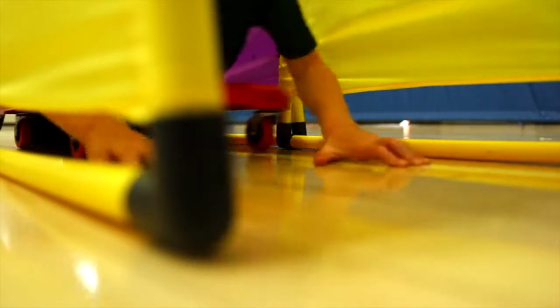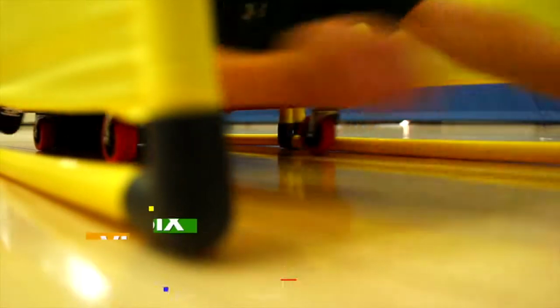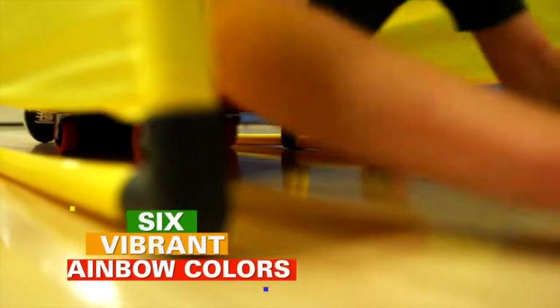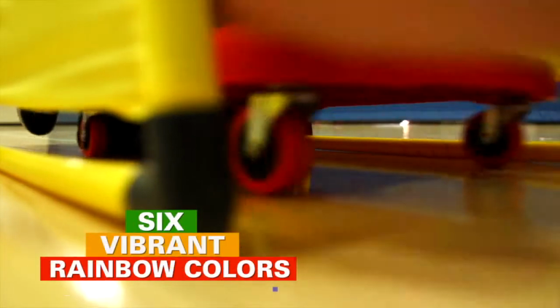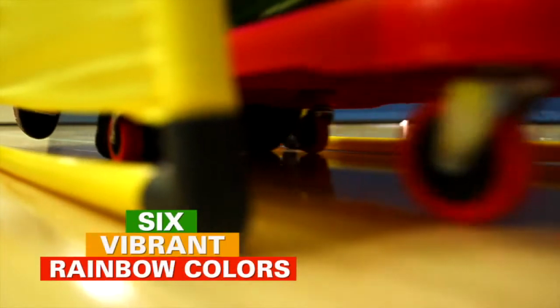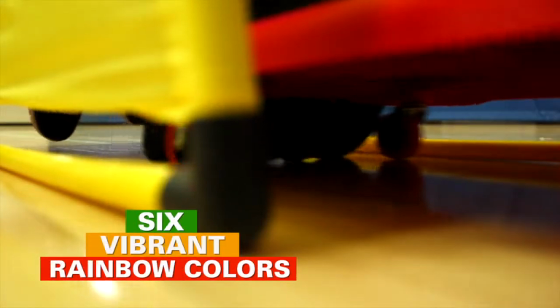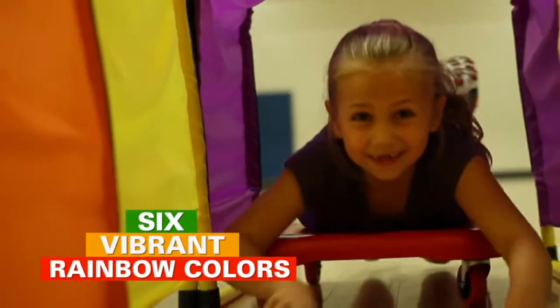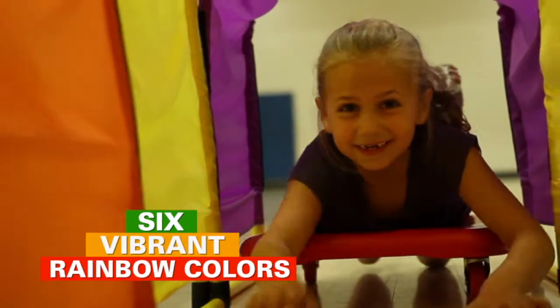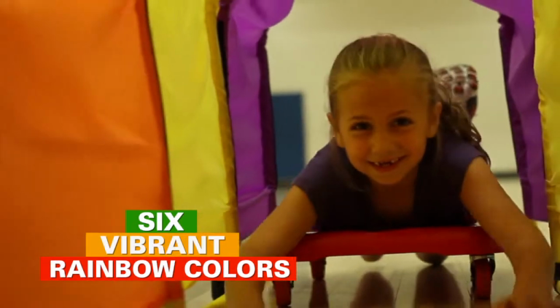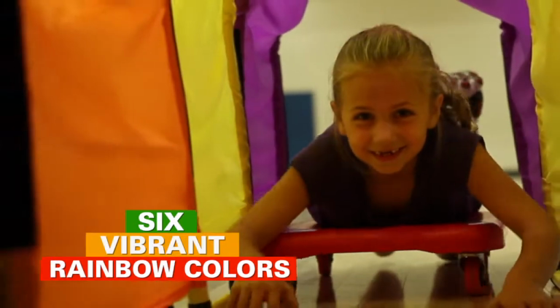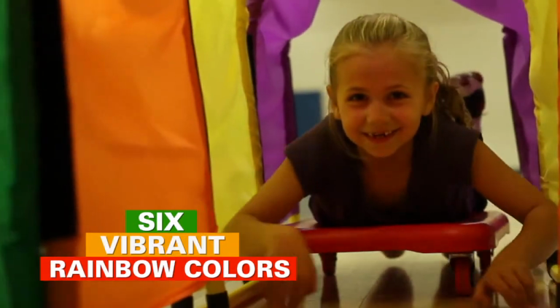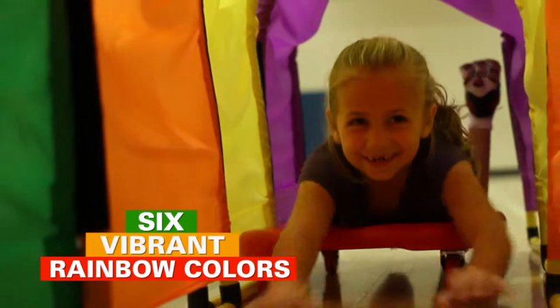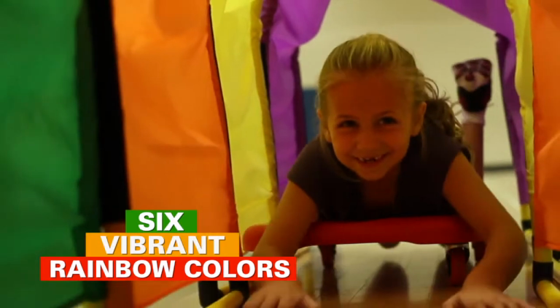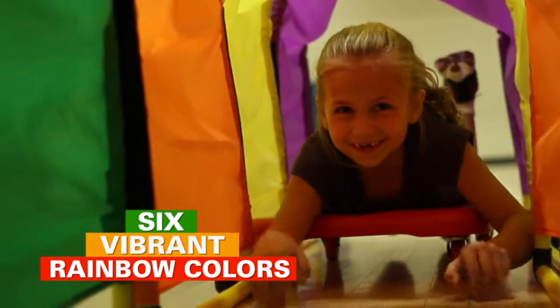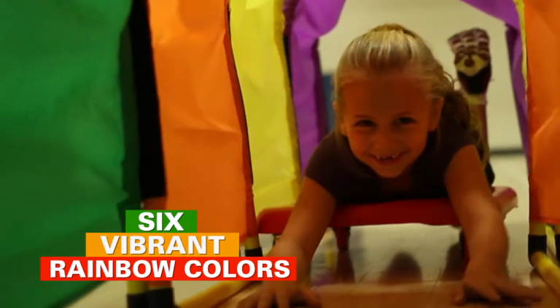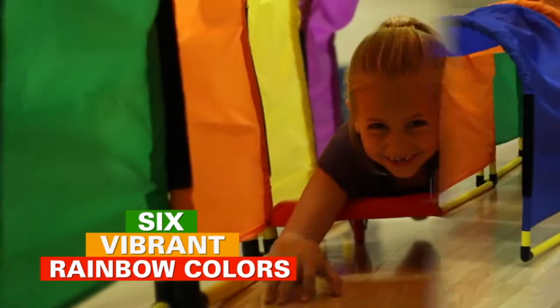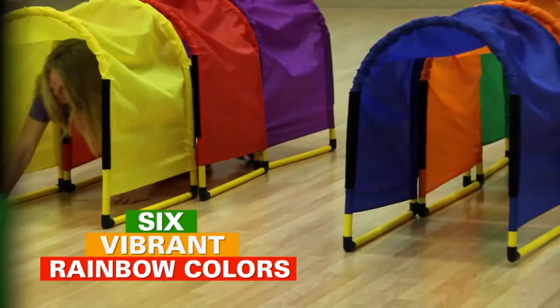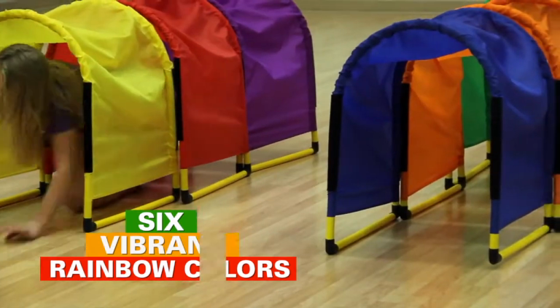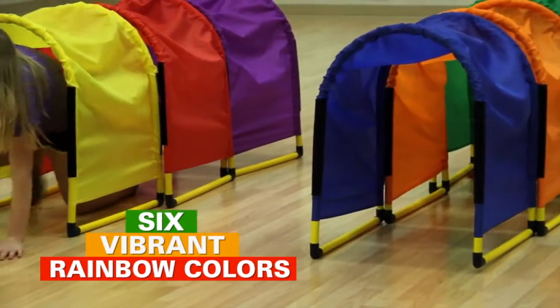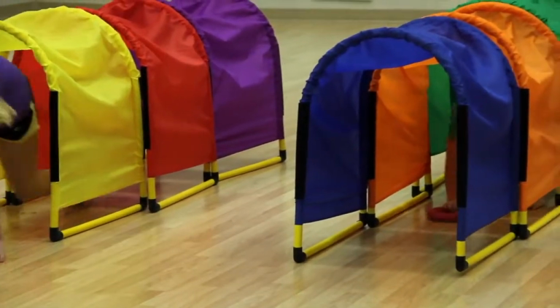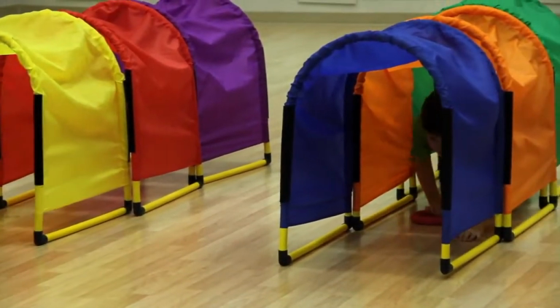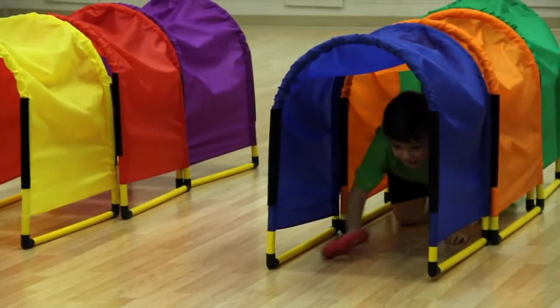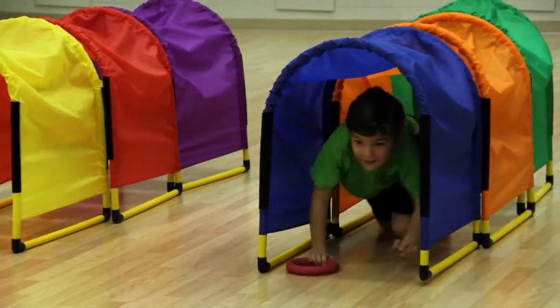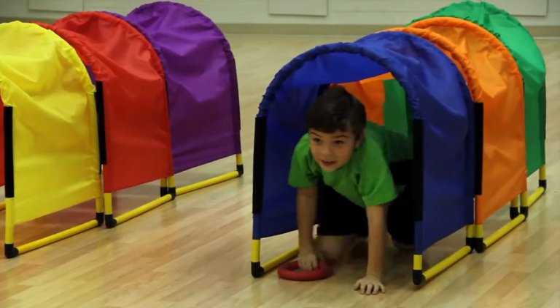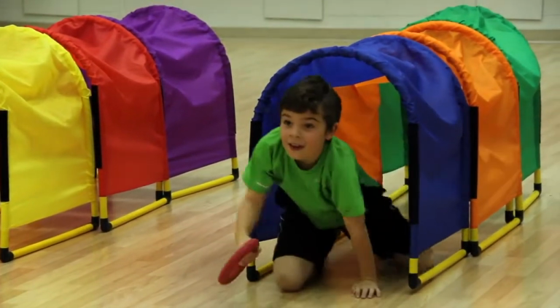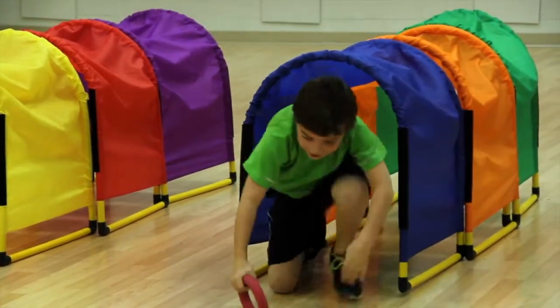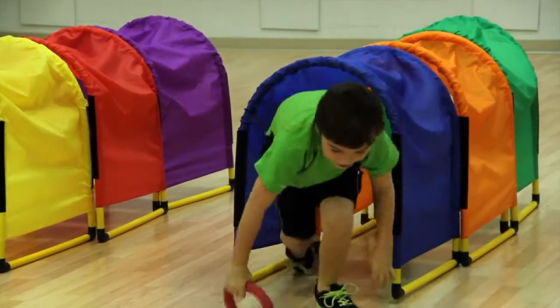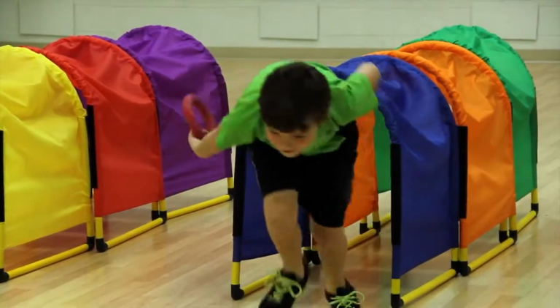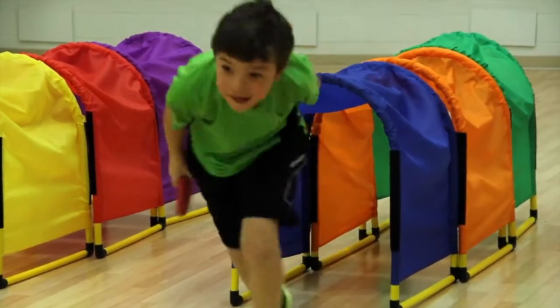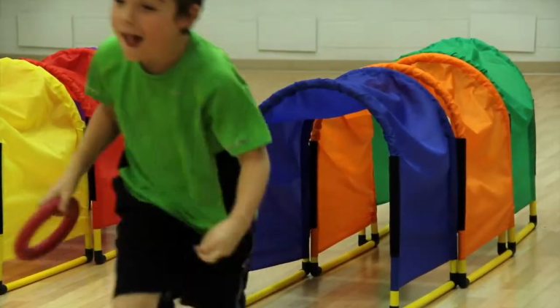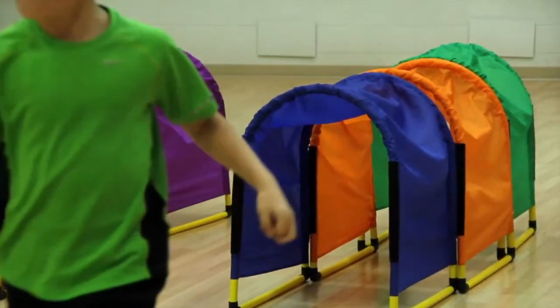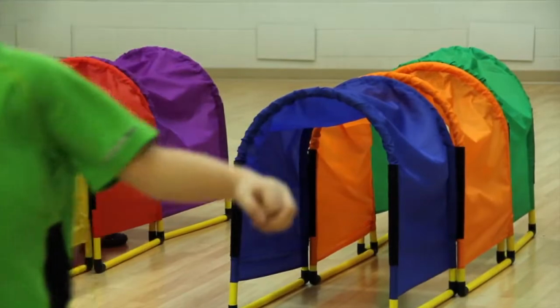Vibrant rainbow colors give instant organization to teams and allow for easy incorporation of relays, color recognition activities, and more.